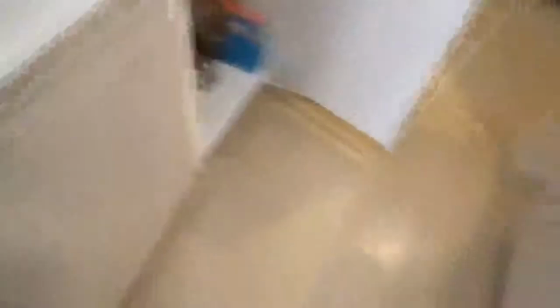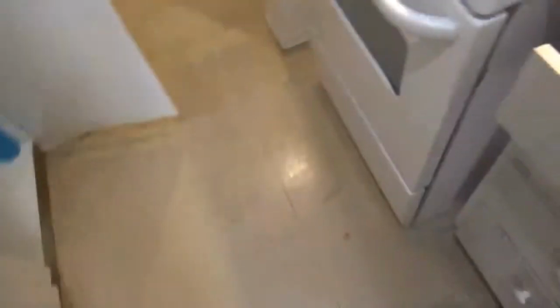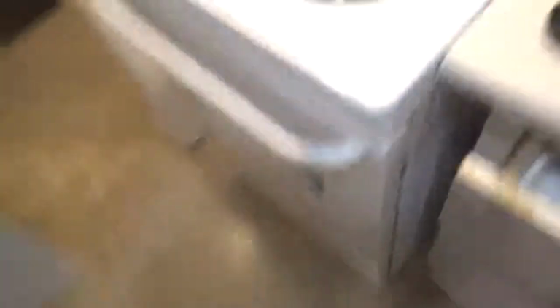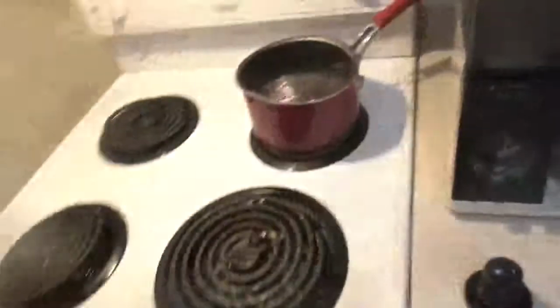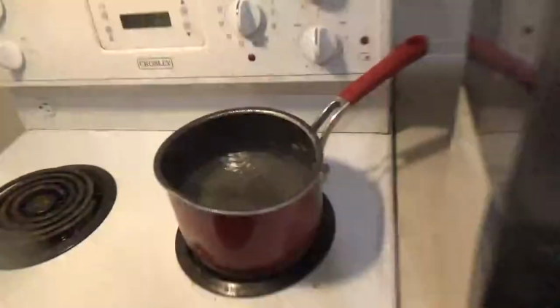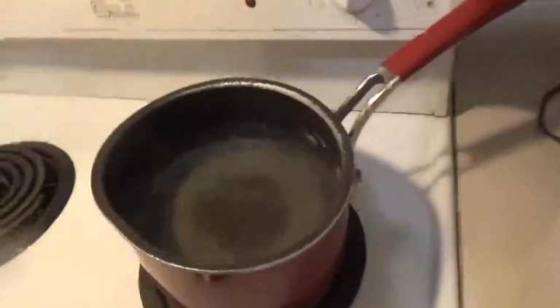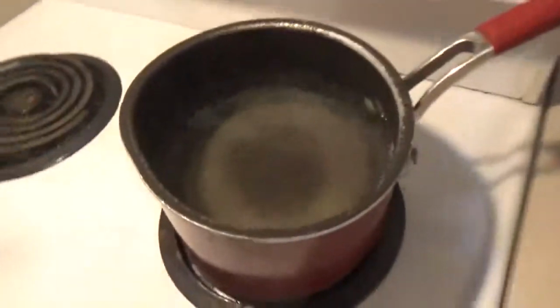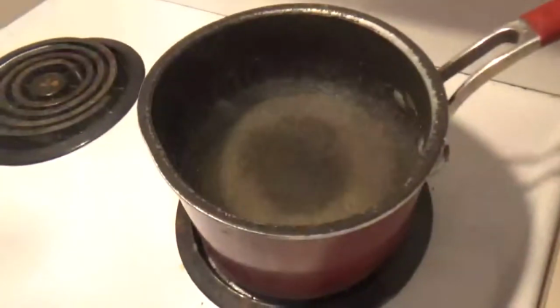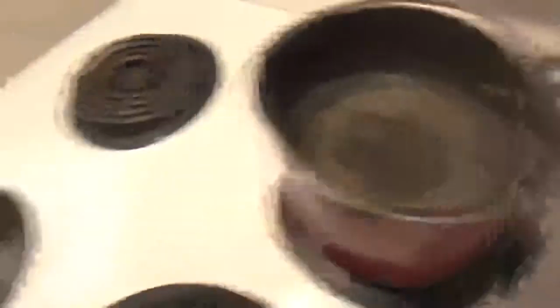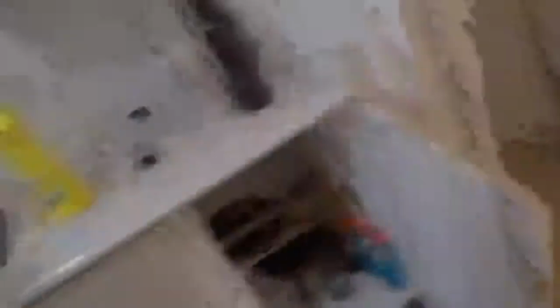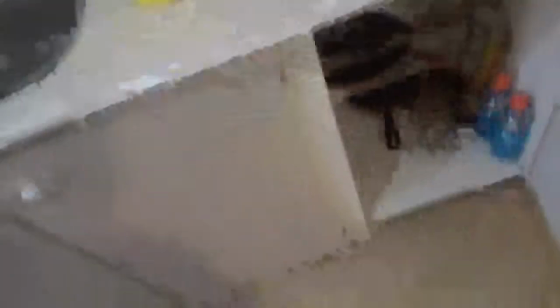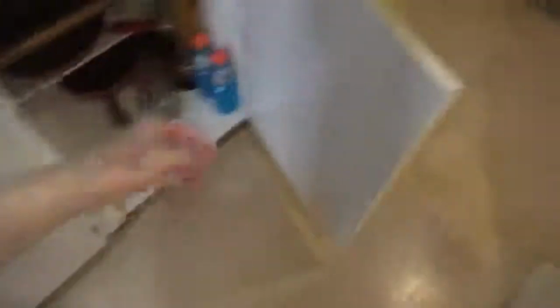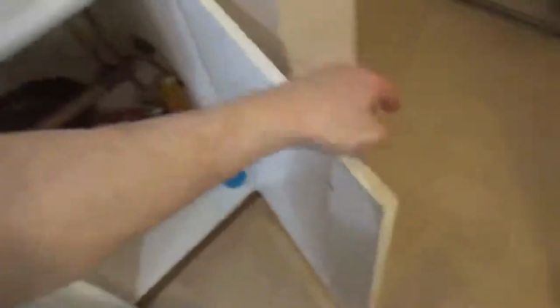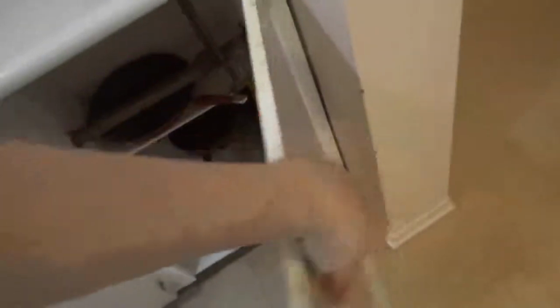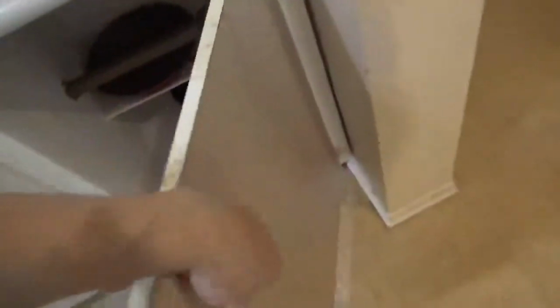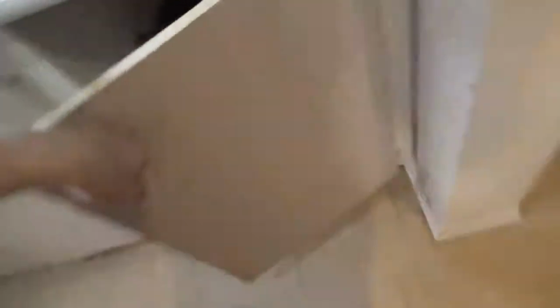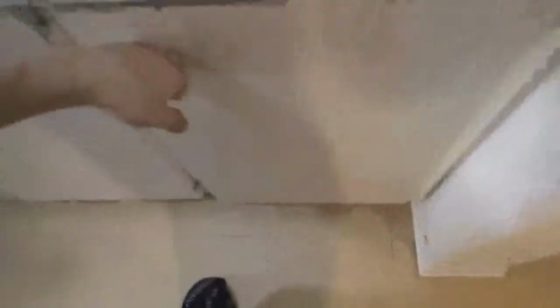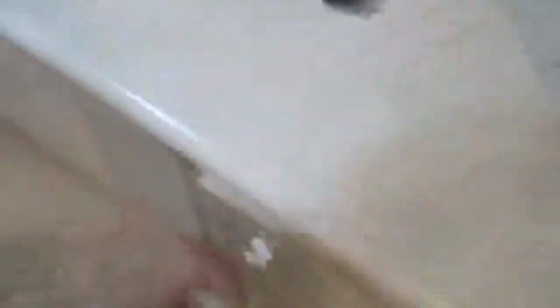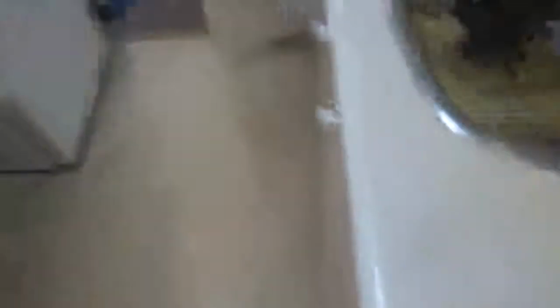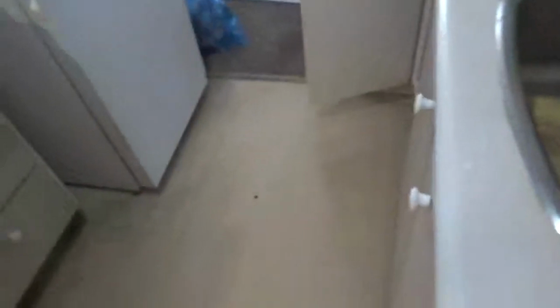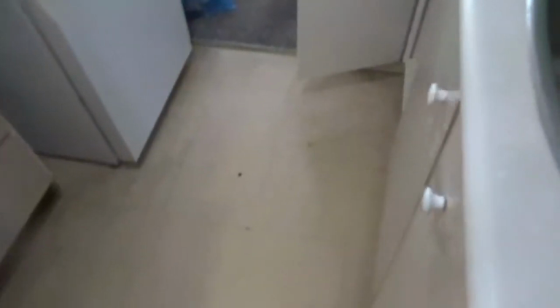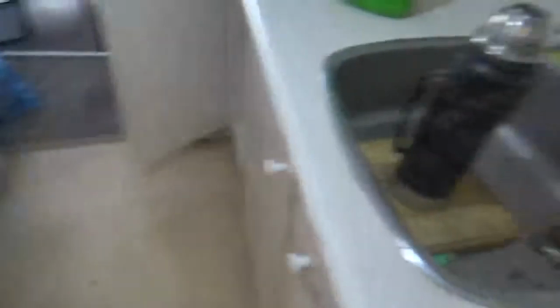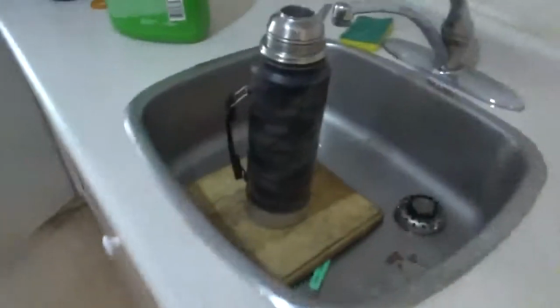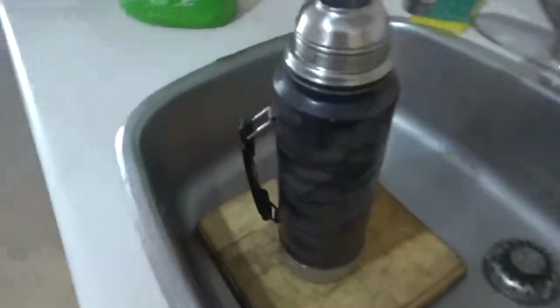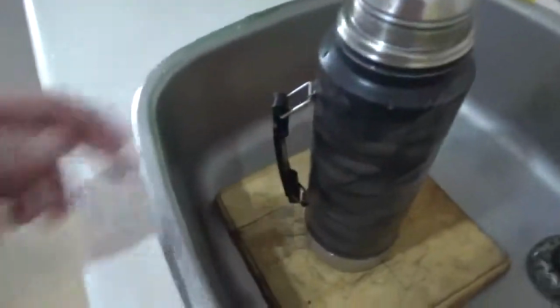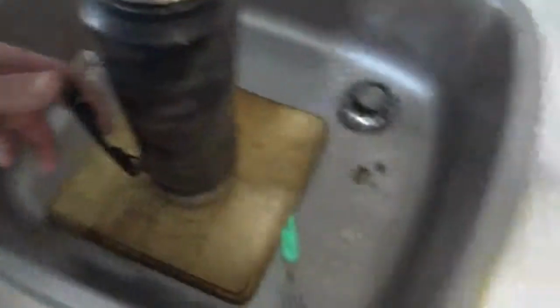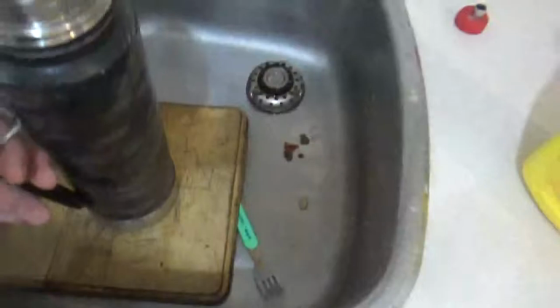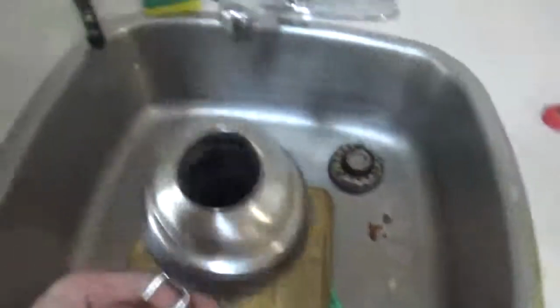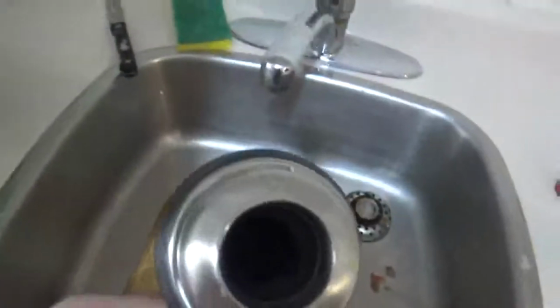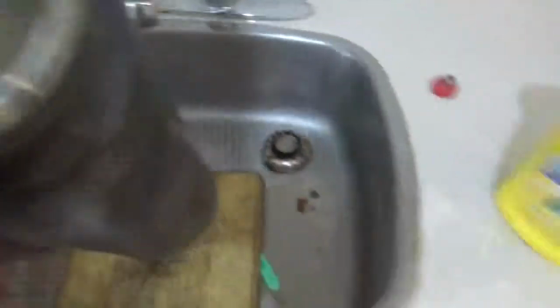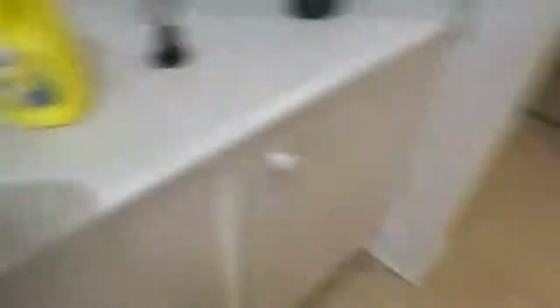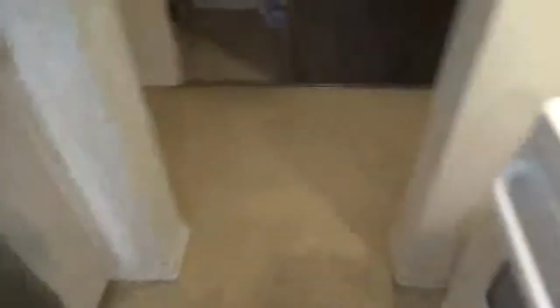A bowl of water to put in and pull the grease. Thump in the thermos. Let's soak all that crap out. Getting all that grungy other stuff out too.